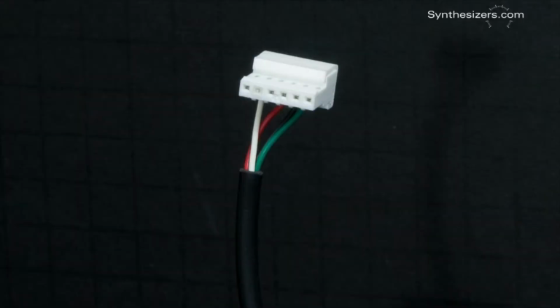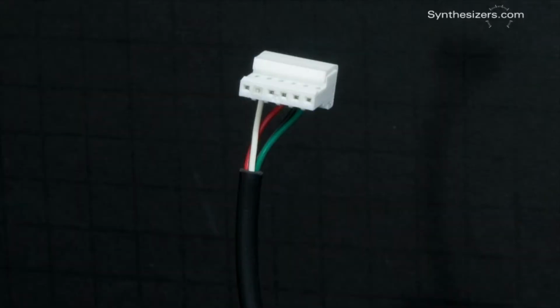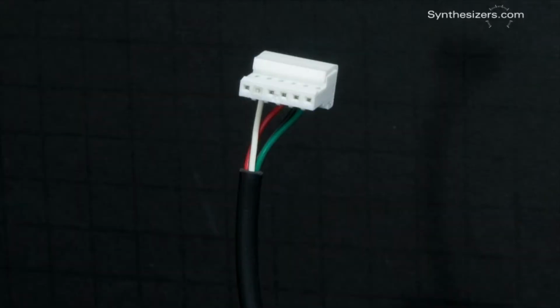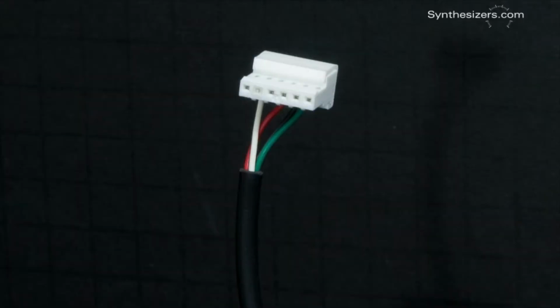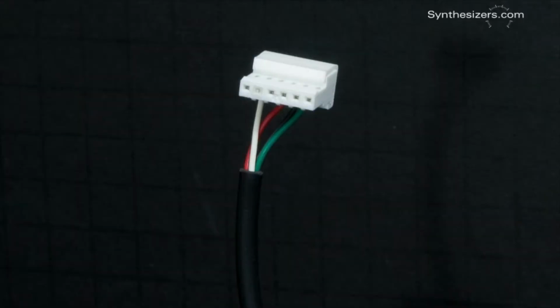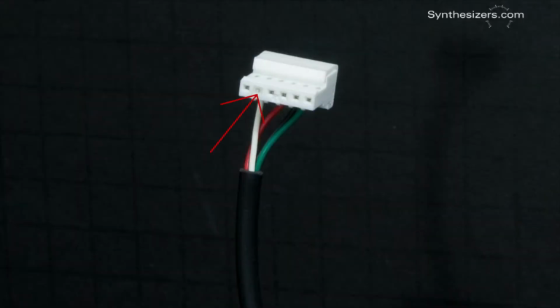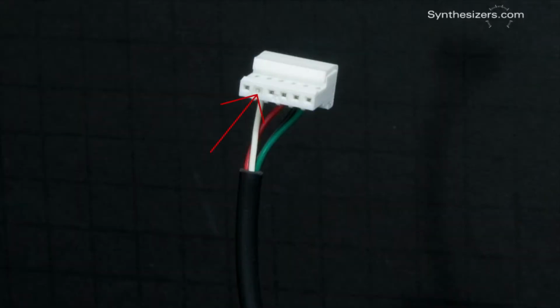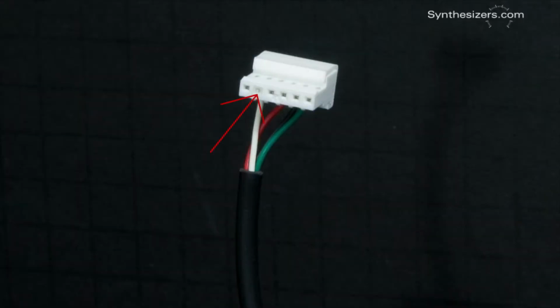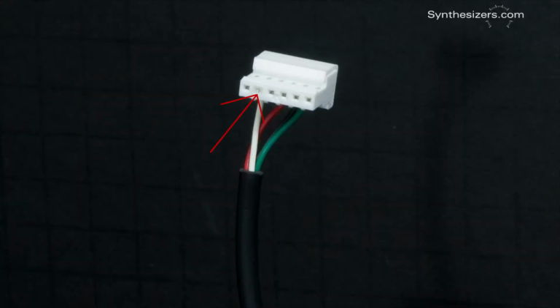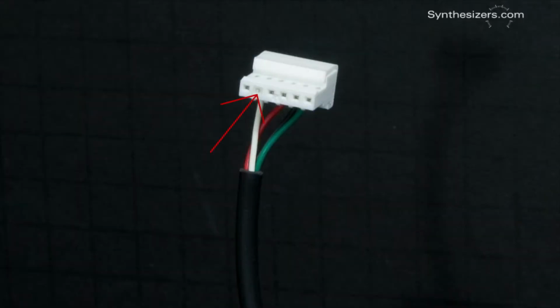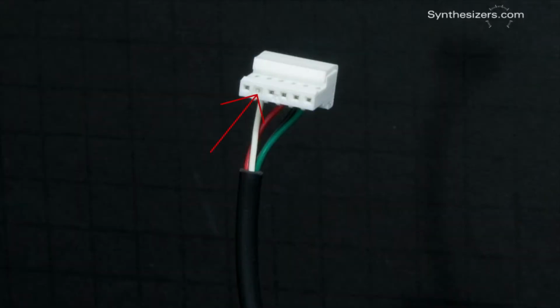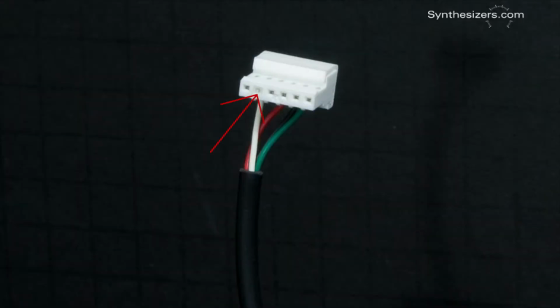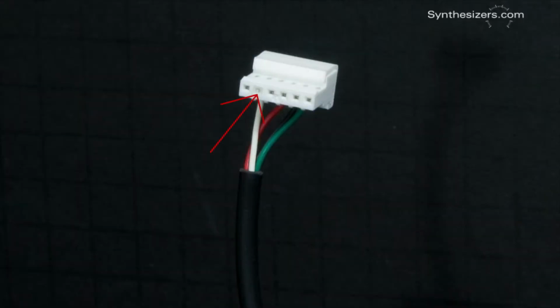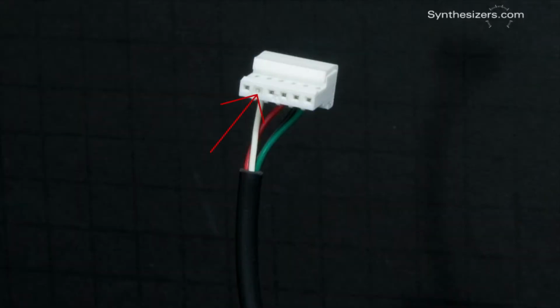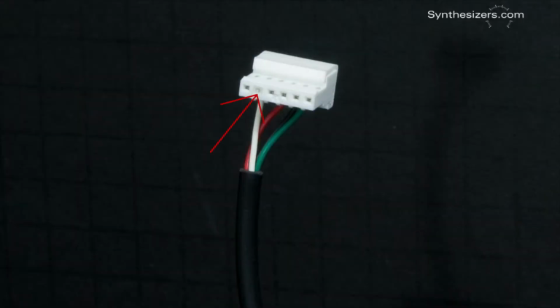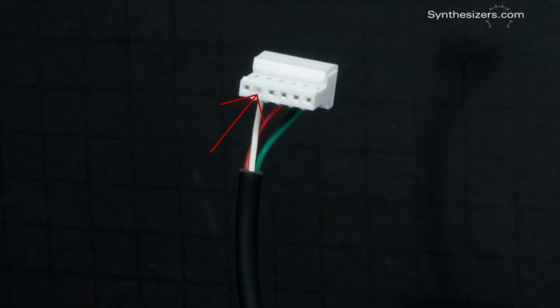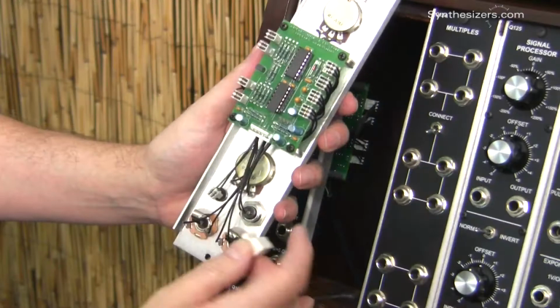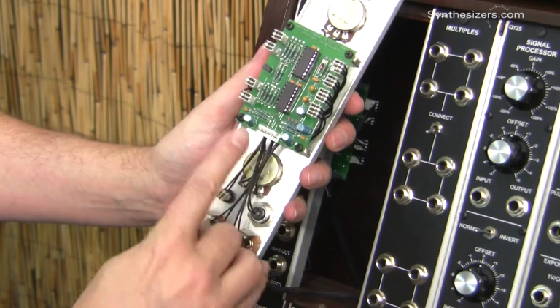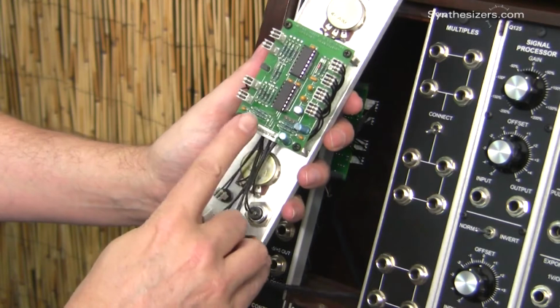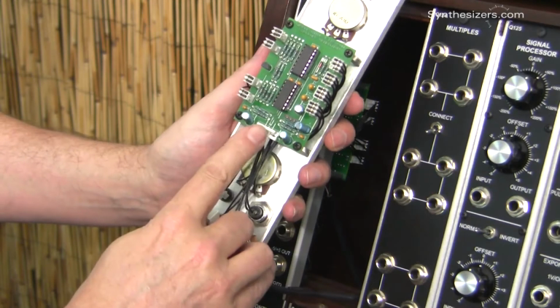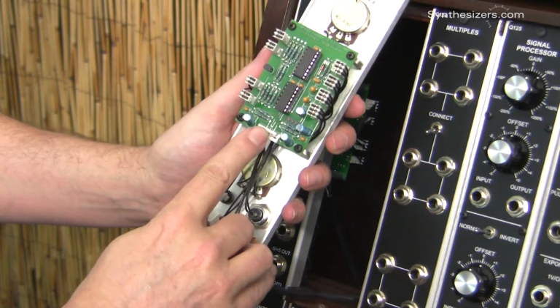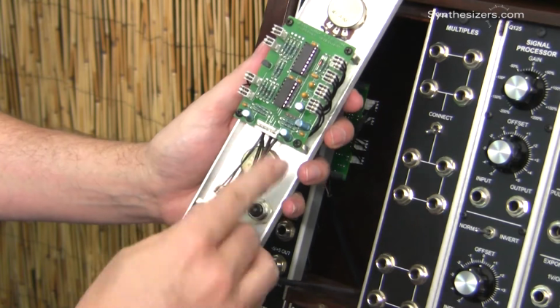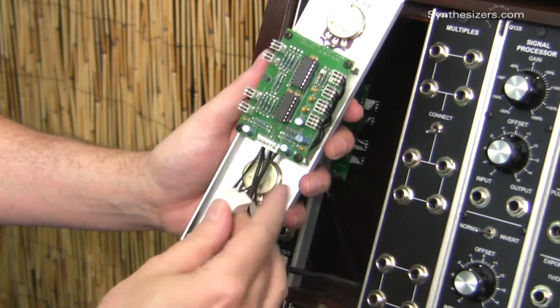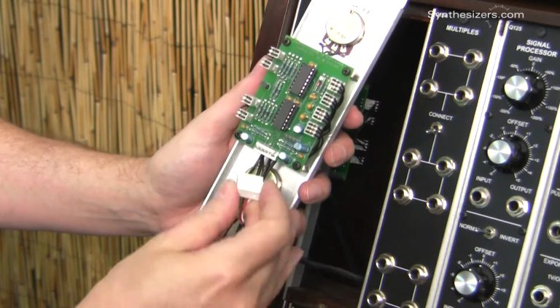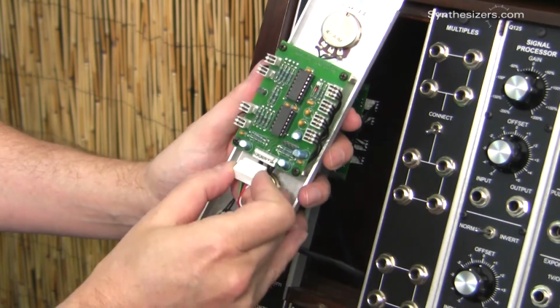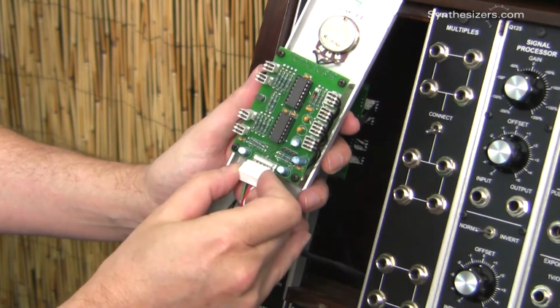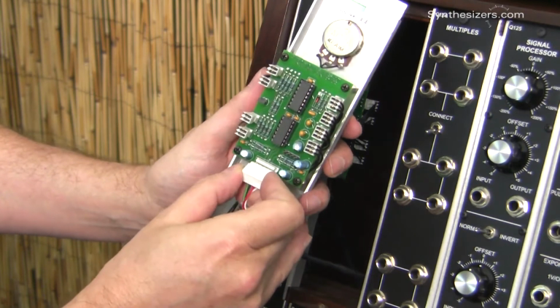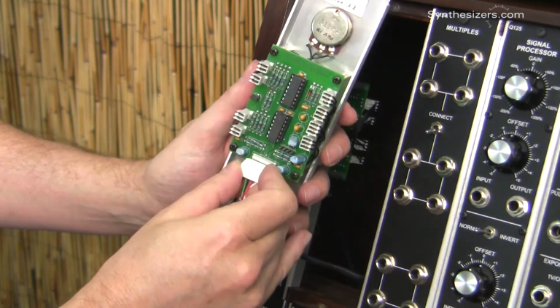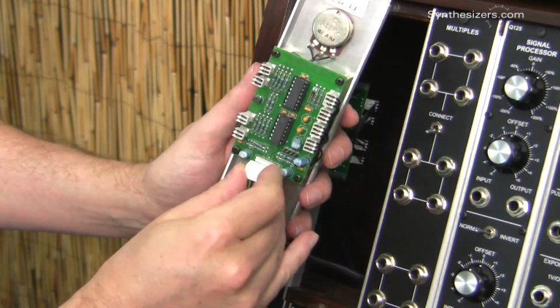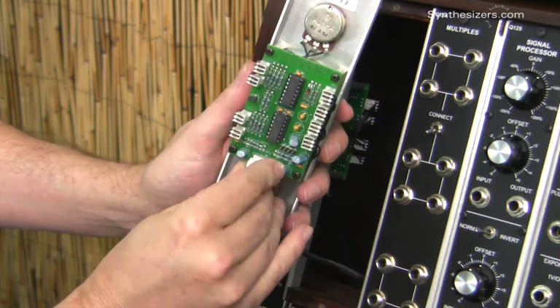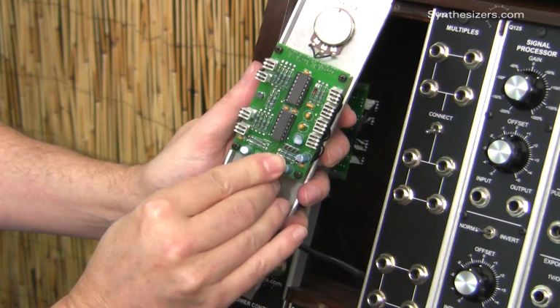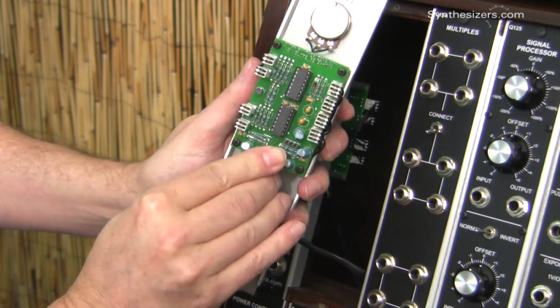Each power connector has a key, so you can't plug it in wrong. Here's the power connector on the module and I'll plug it right in here.